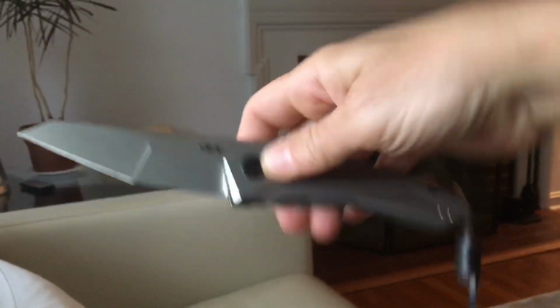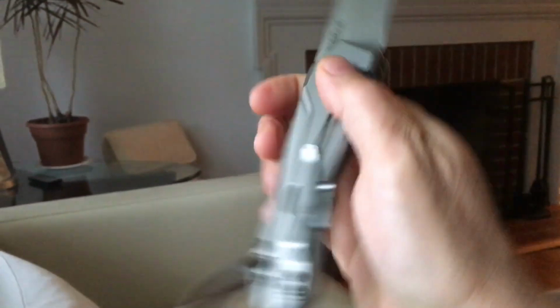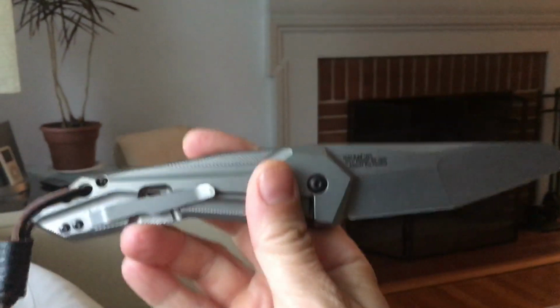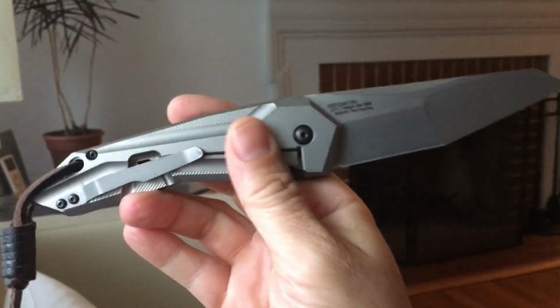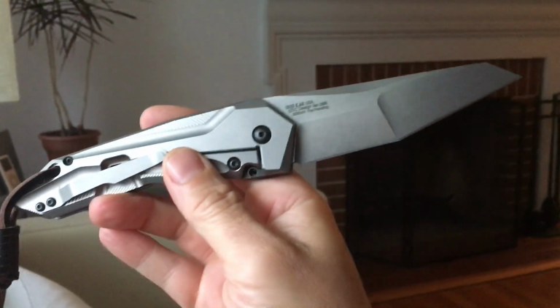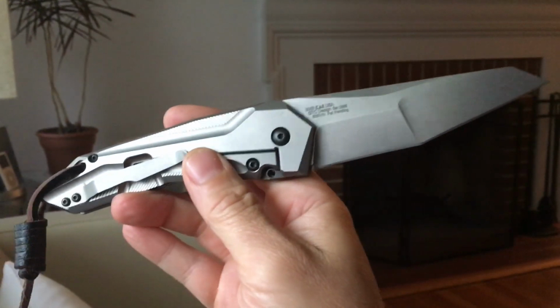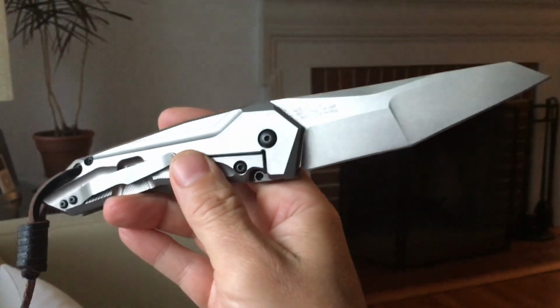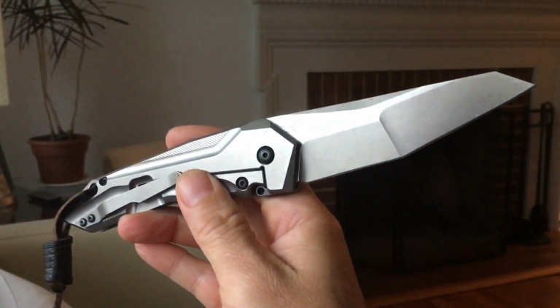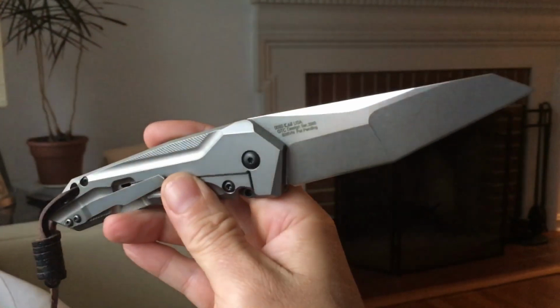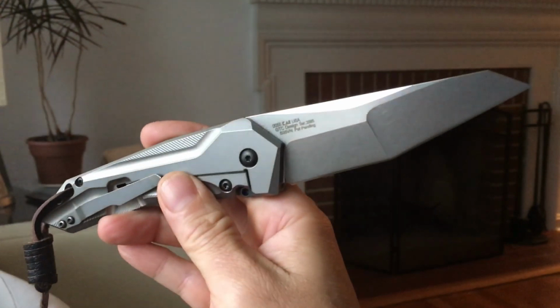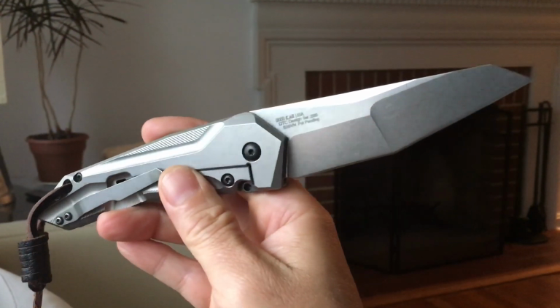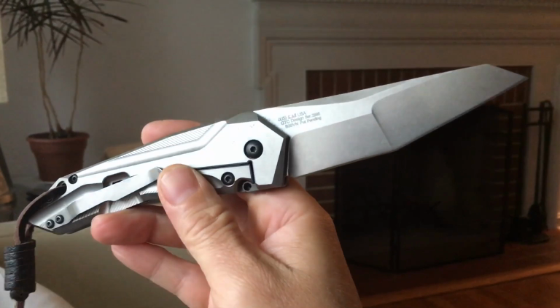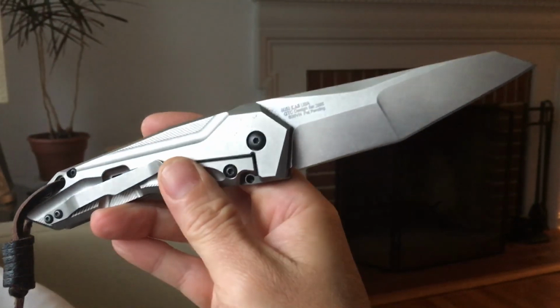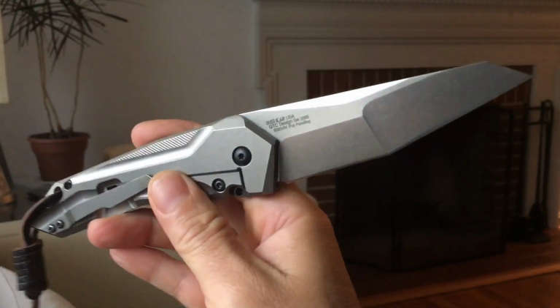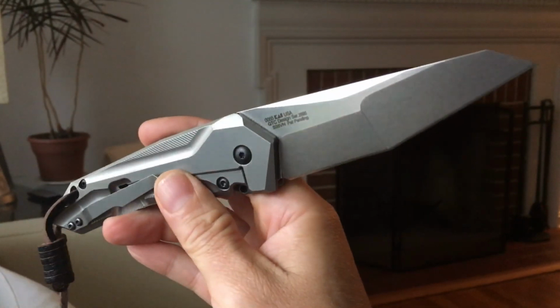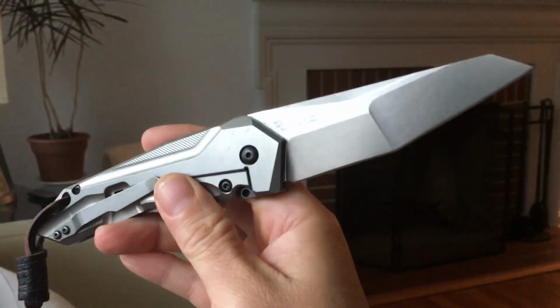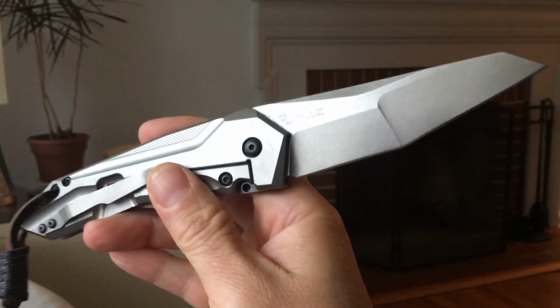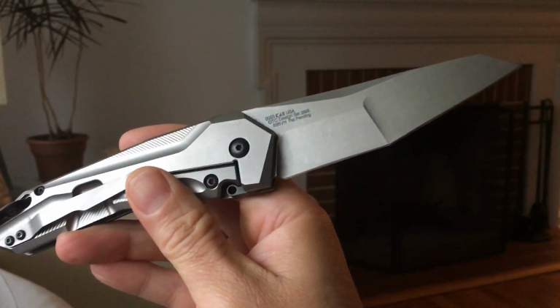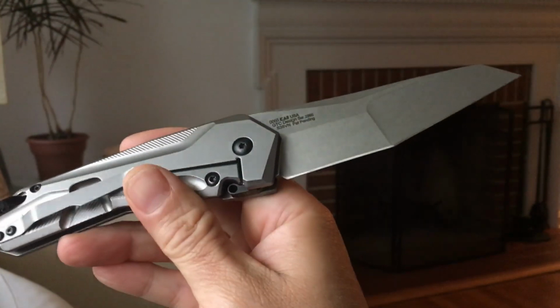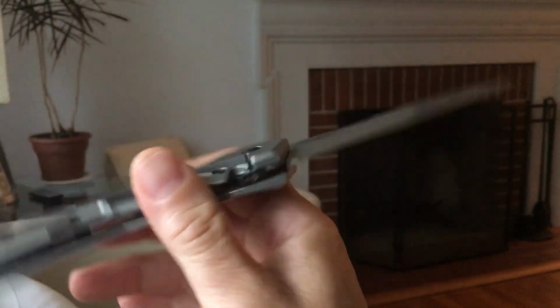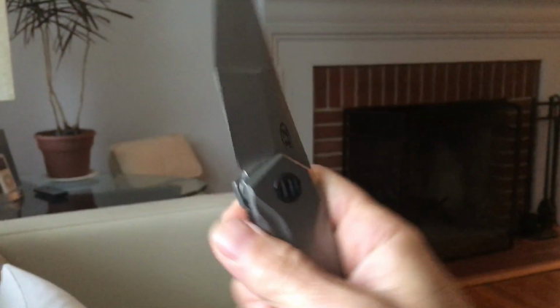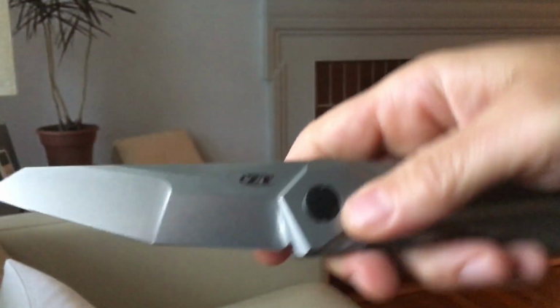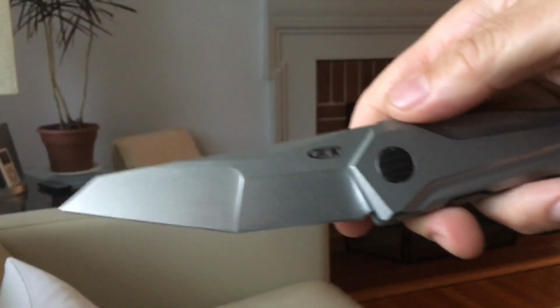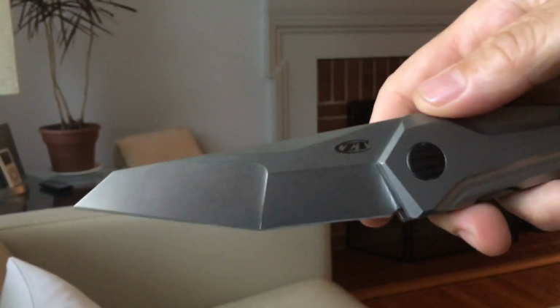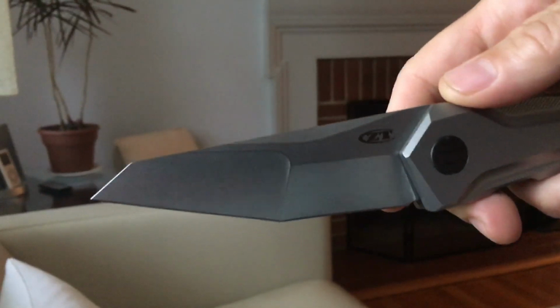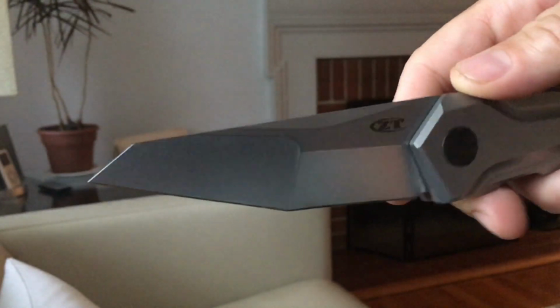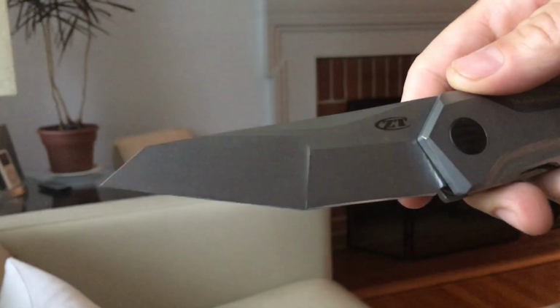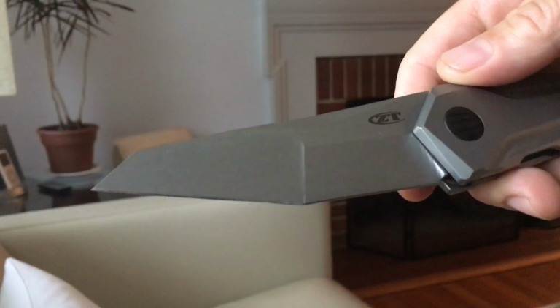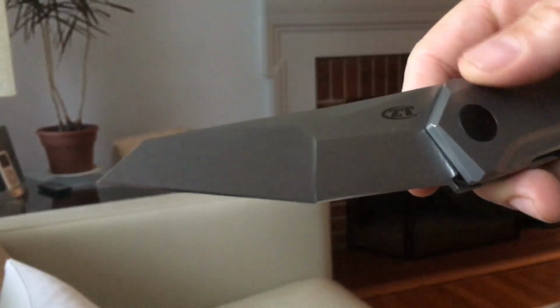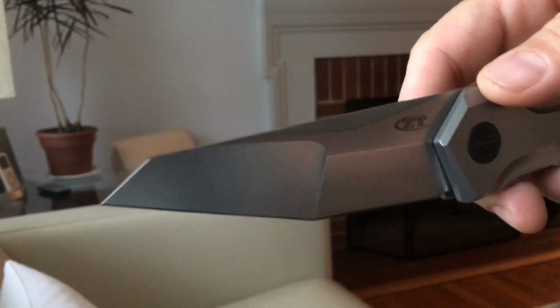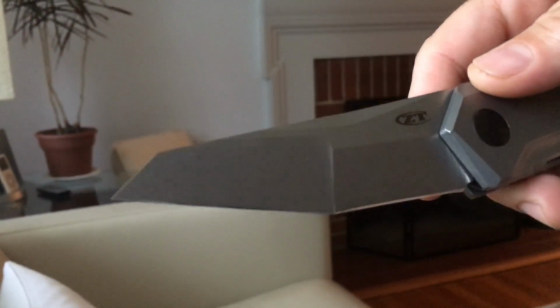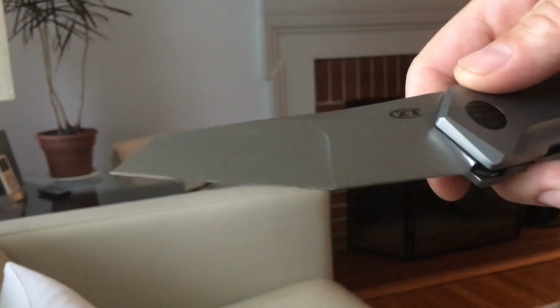So there it is — the Zero Tolerance 0055. It's a knife I don't carry that often, but when I do, I'm always surprised at how very utilitarian it is. This funky looking blade is sharp as hell.